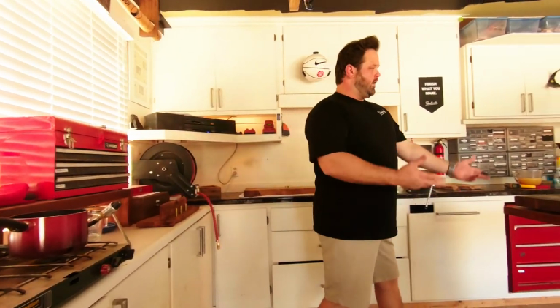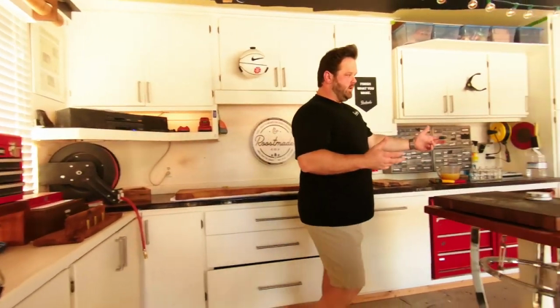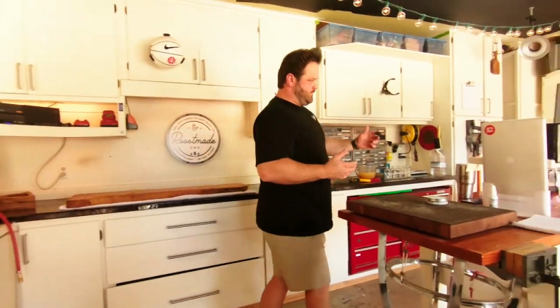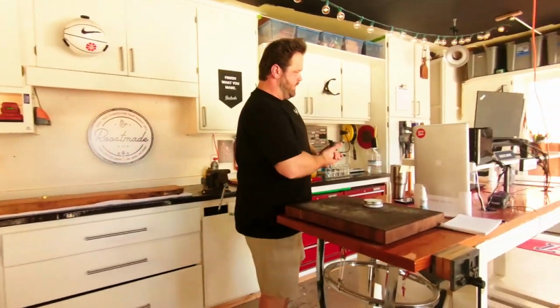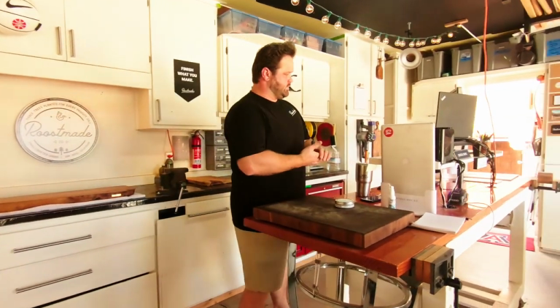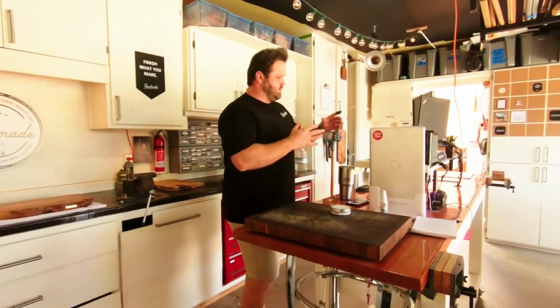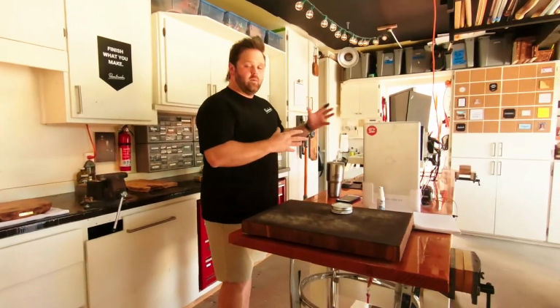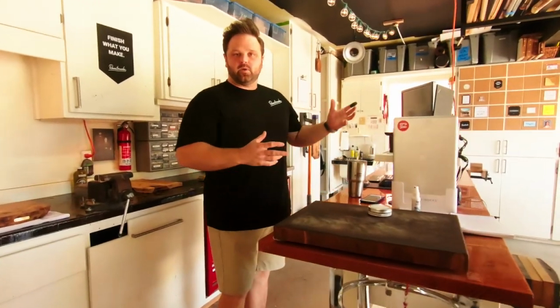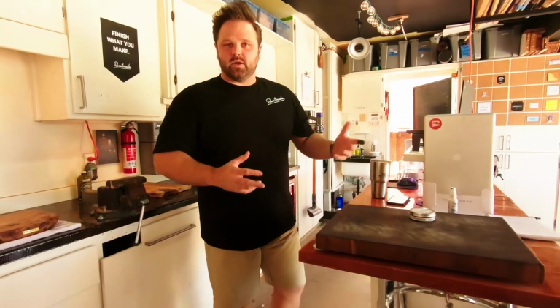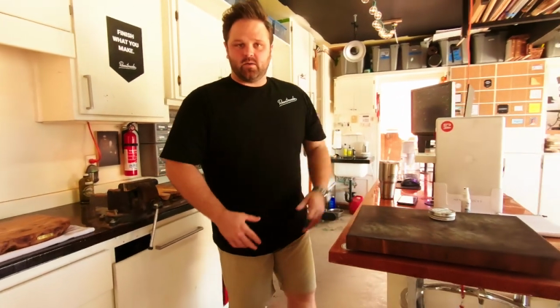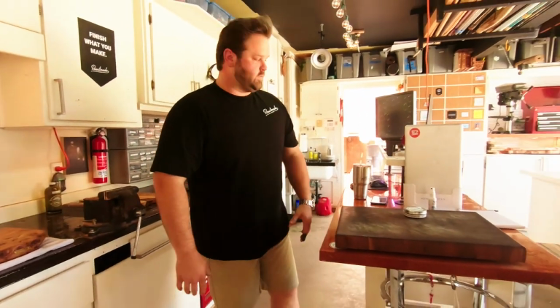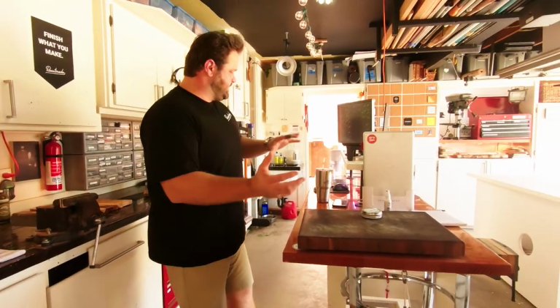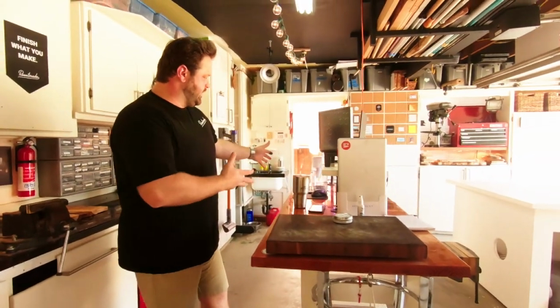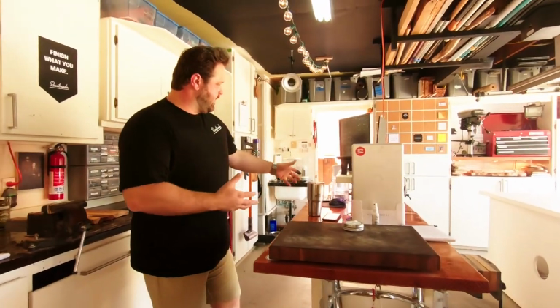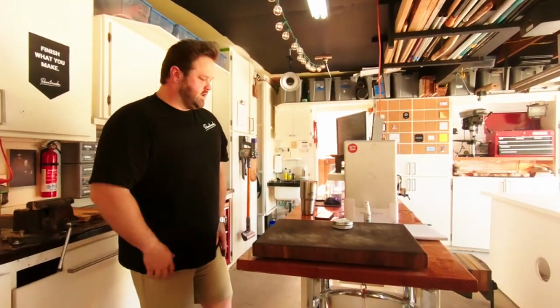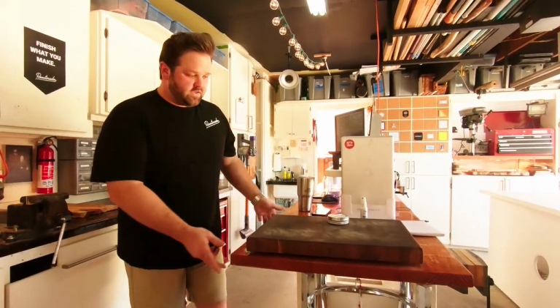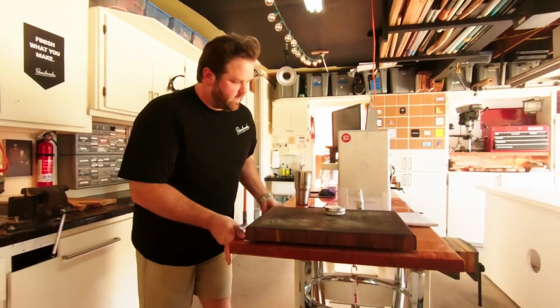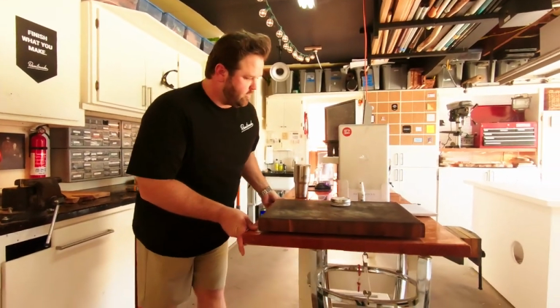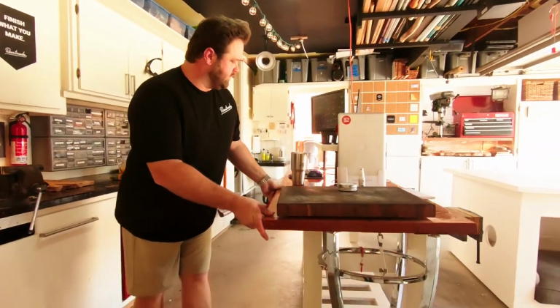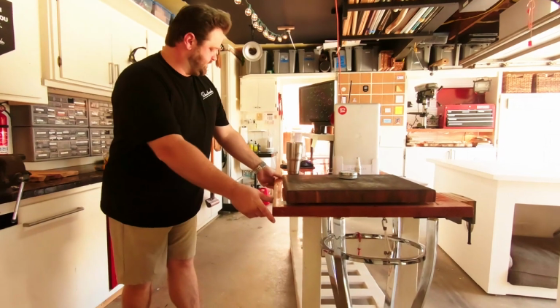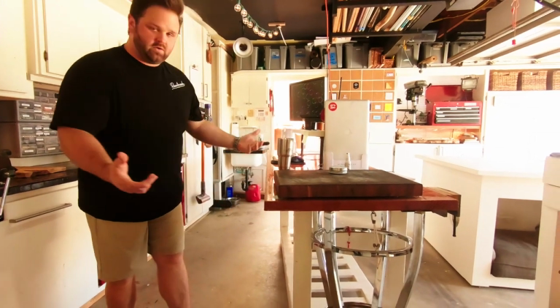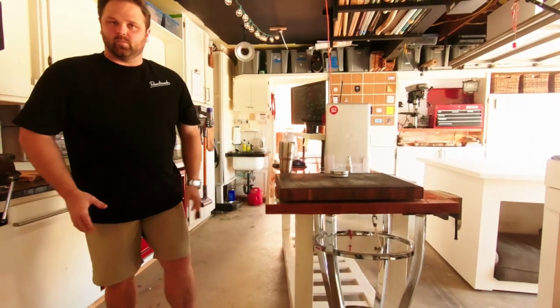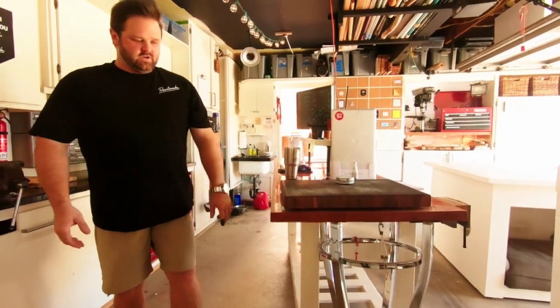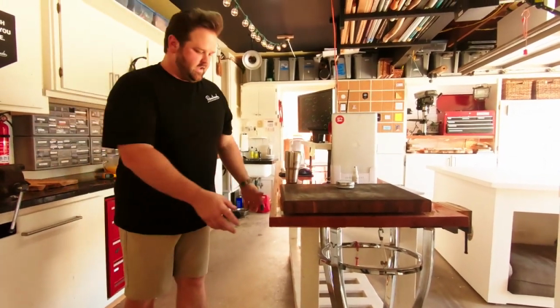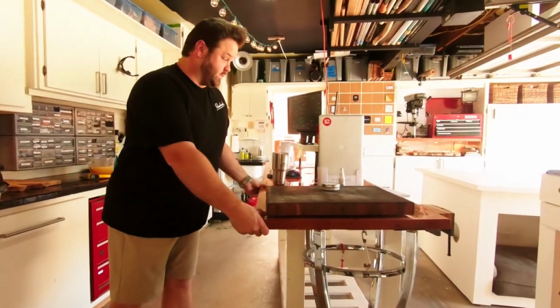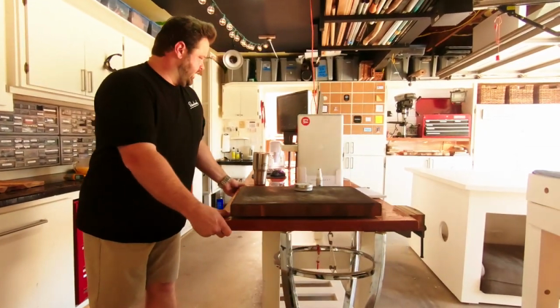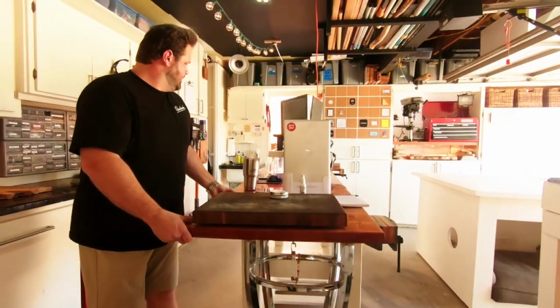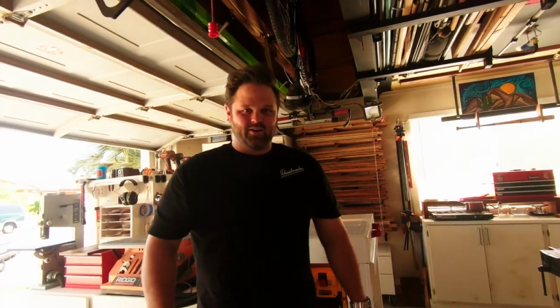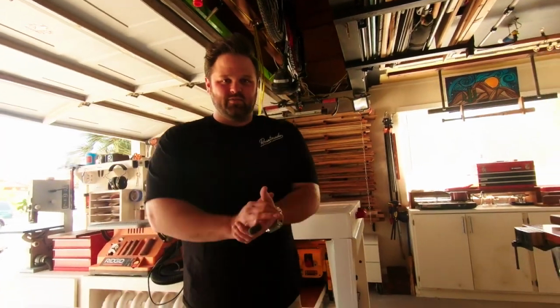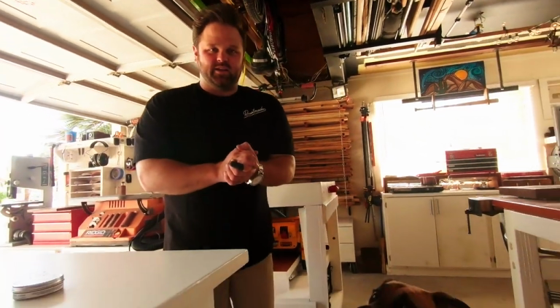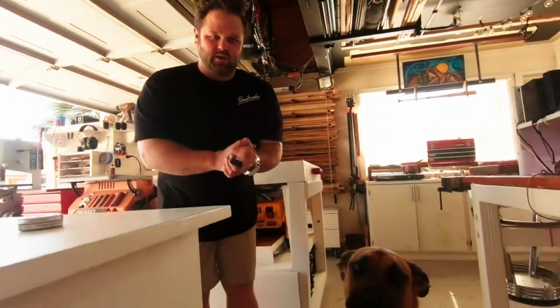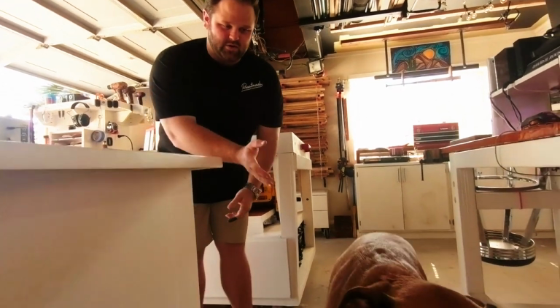Over here is where I do all my web development work for my day job. I've got my setup right here in the garage, and this whole thing is all mobile. This is actually an old workbench, which works out great. So every day it's me and Cooper.